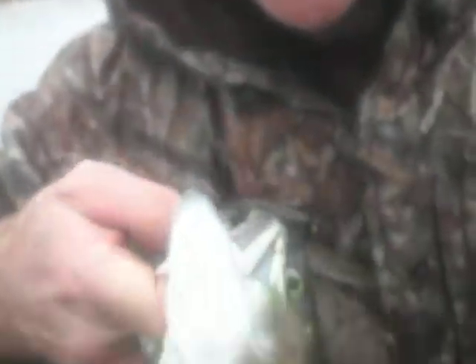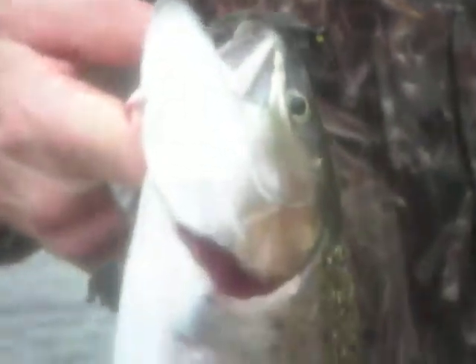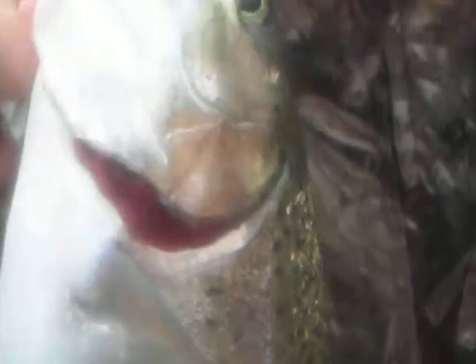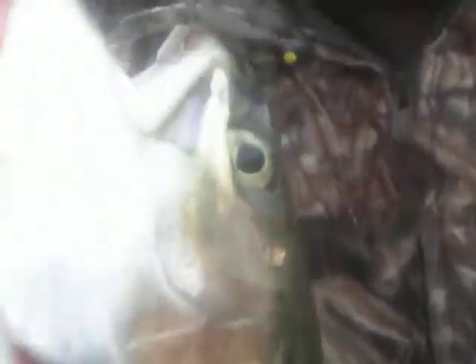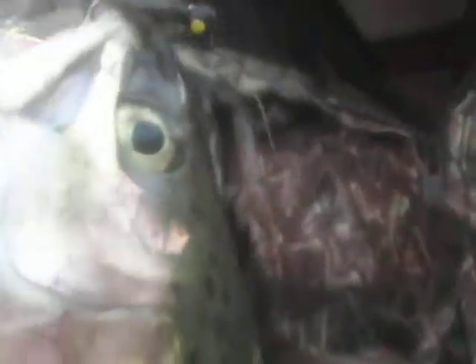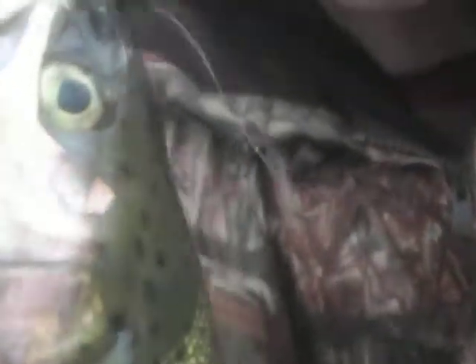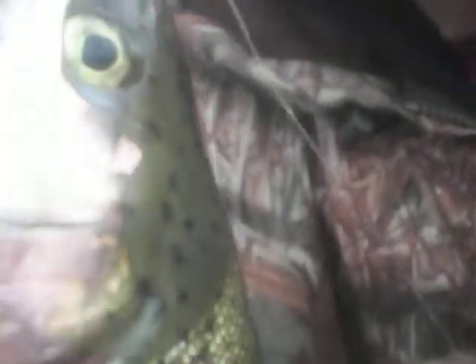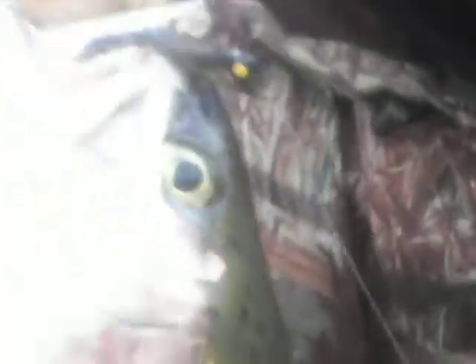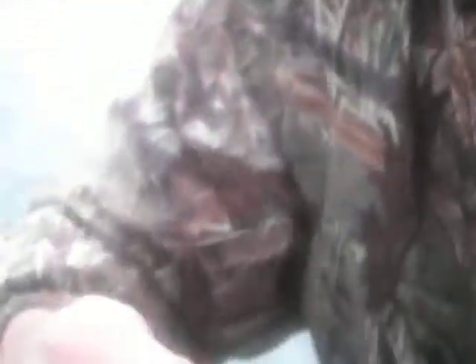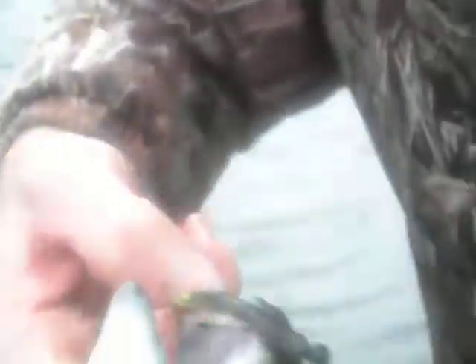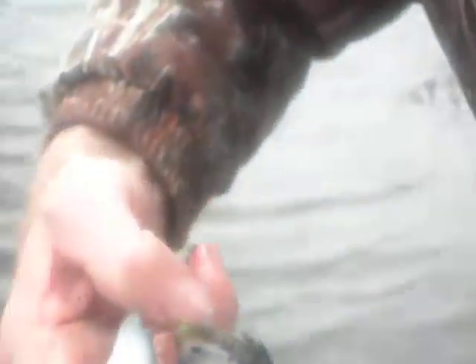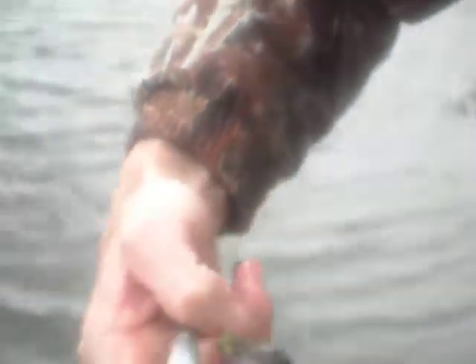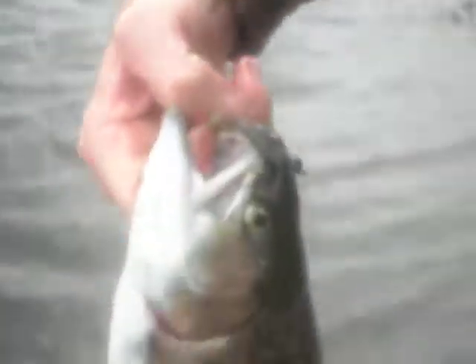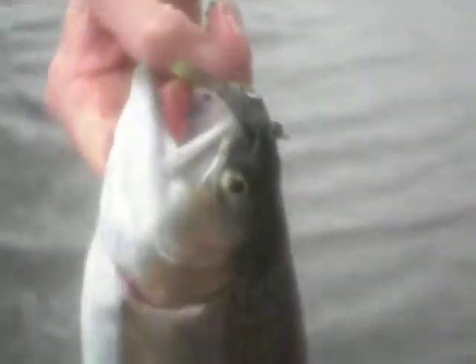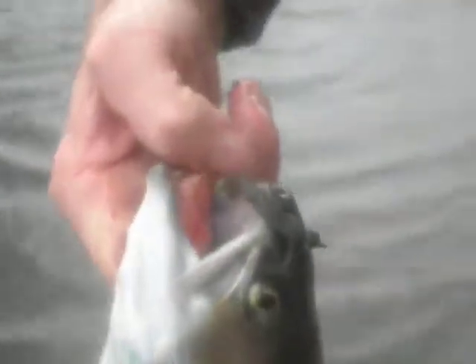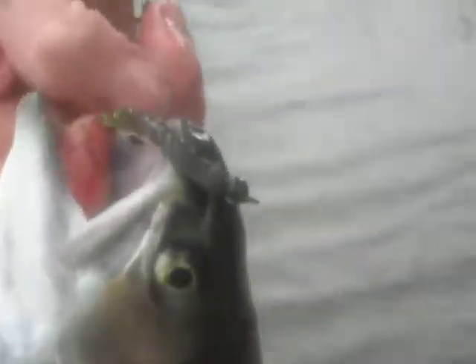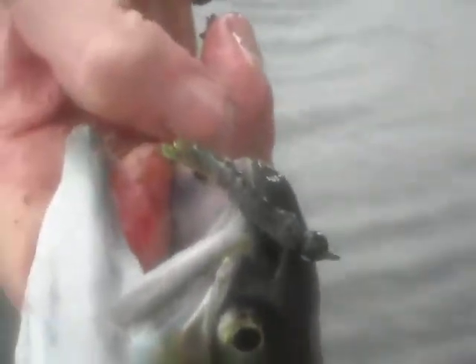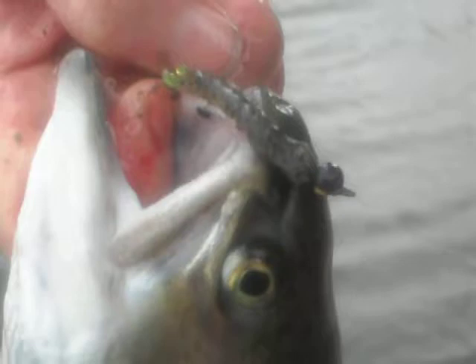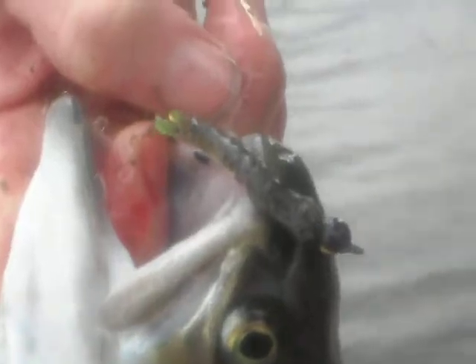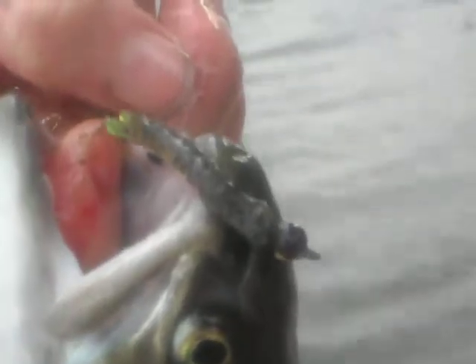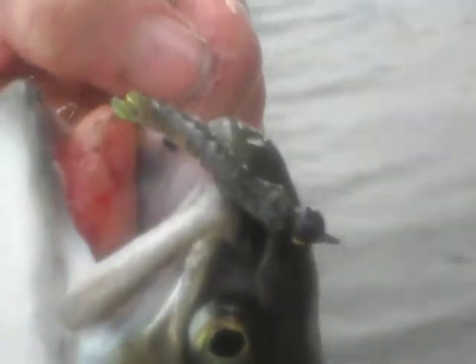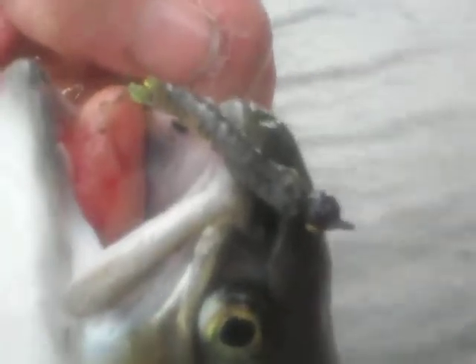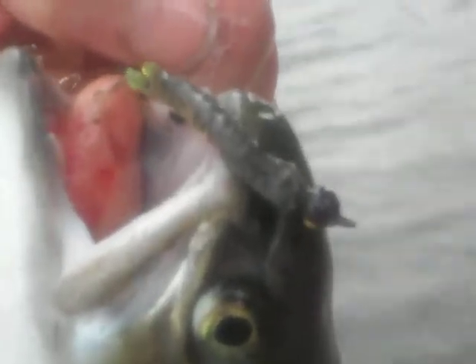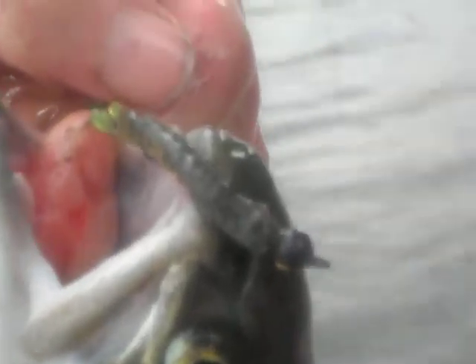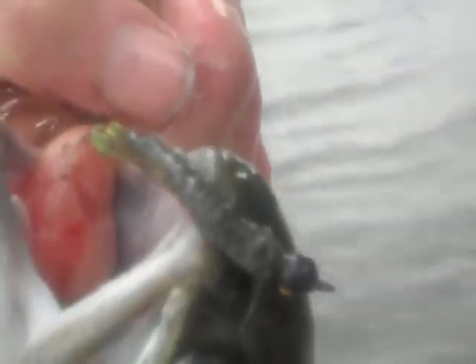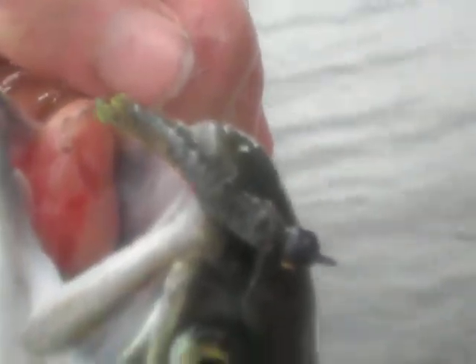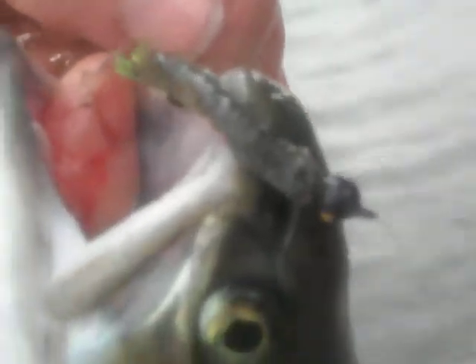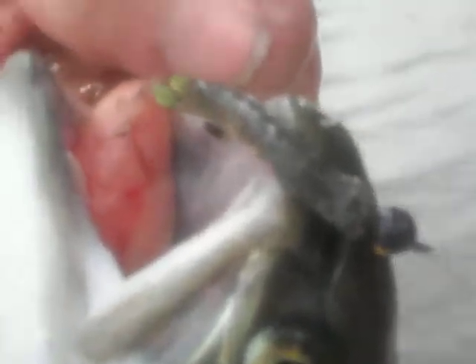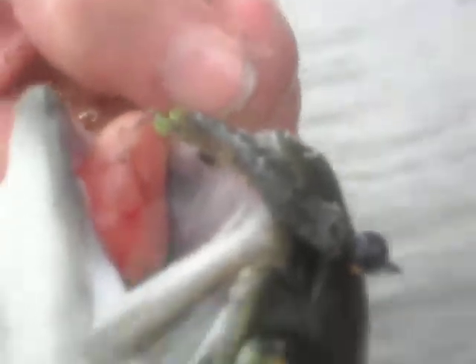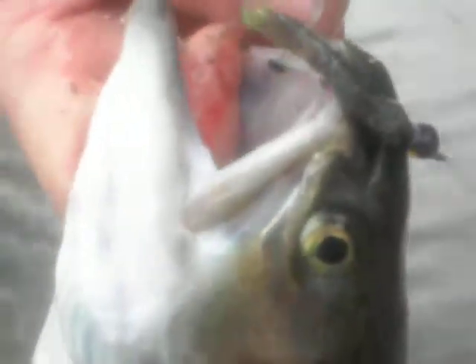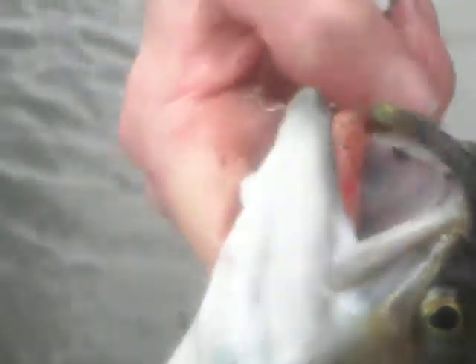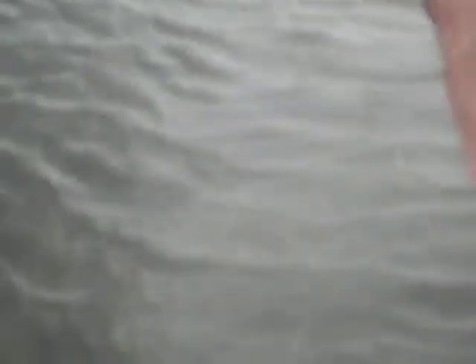Anyway, this is Dave Gearhouser, Jigmeister, signing off. That's a dragonbug, guys. That made a good picture.